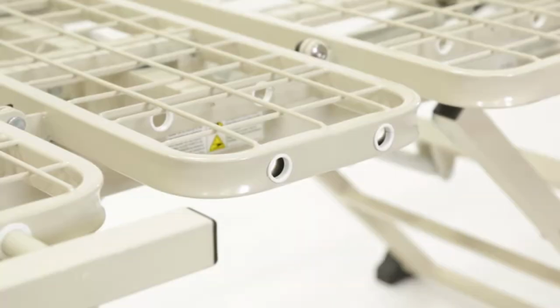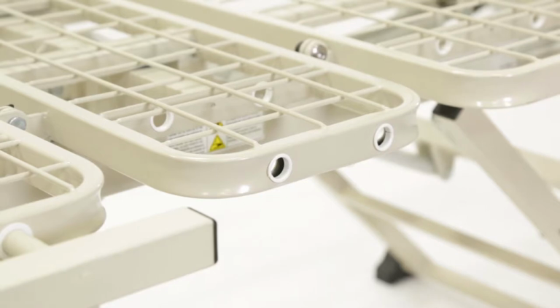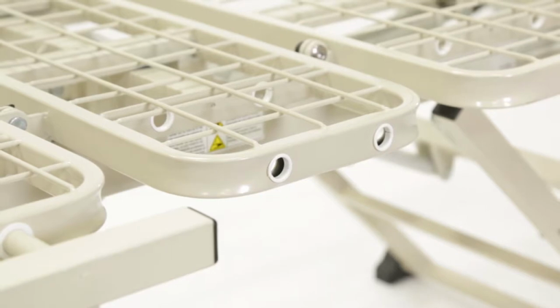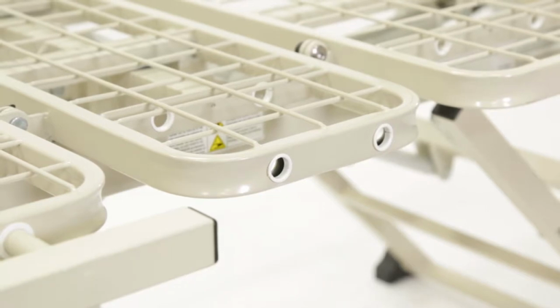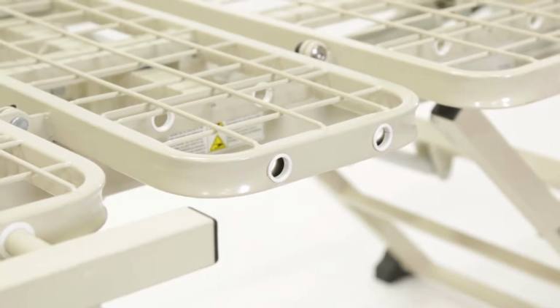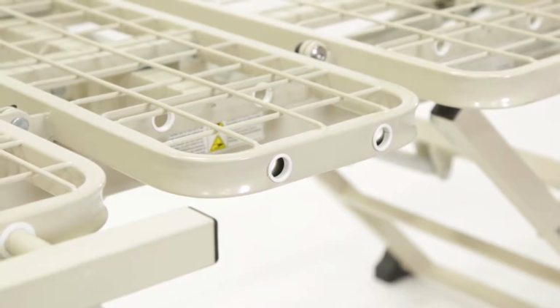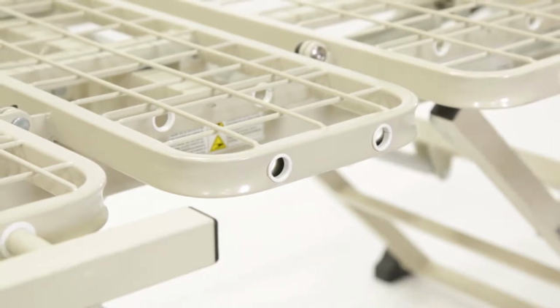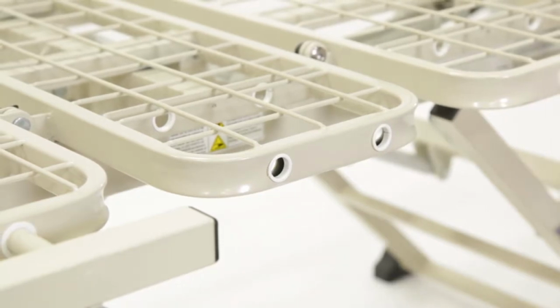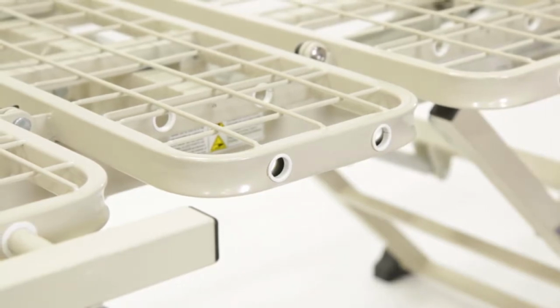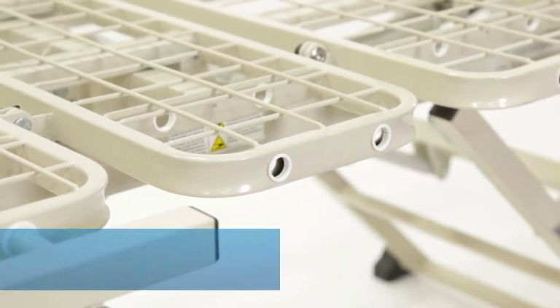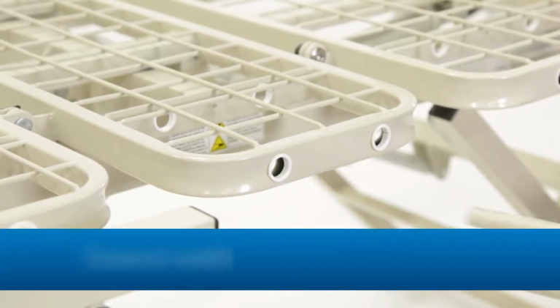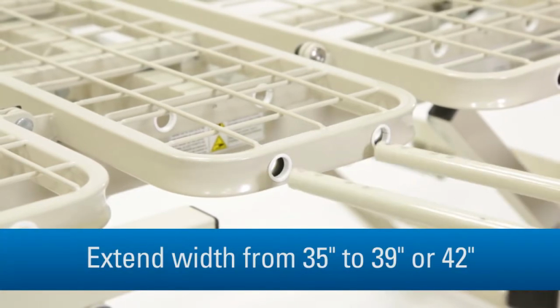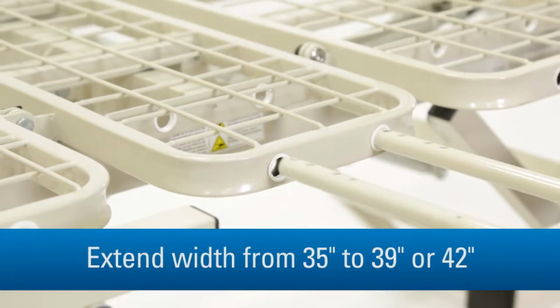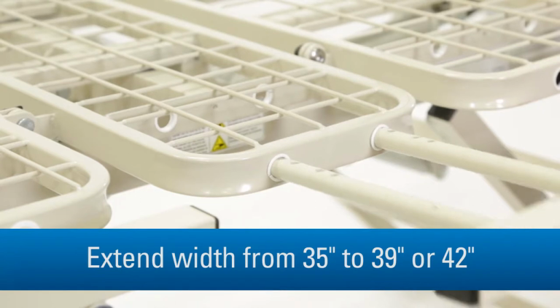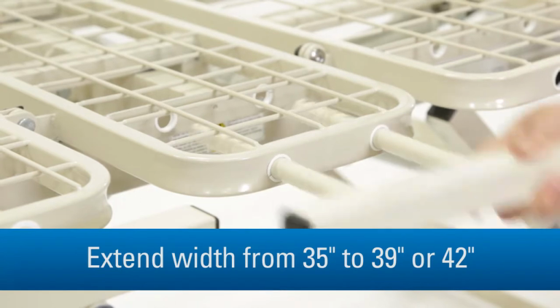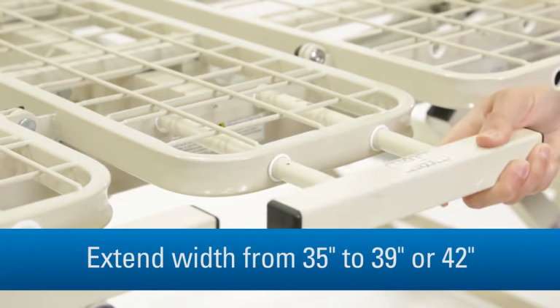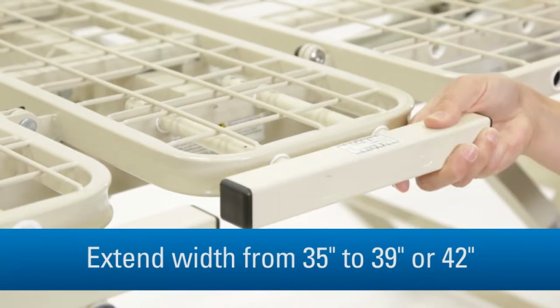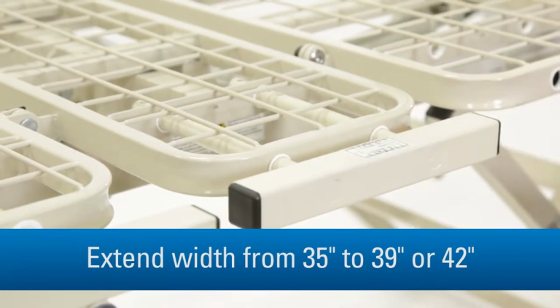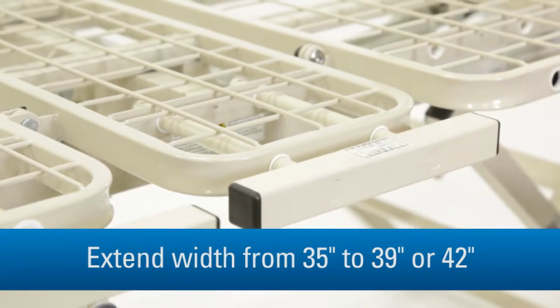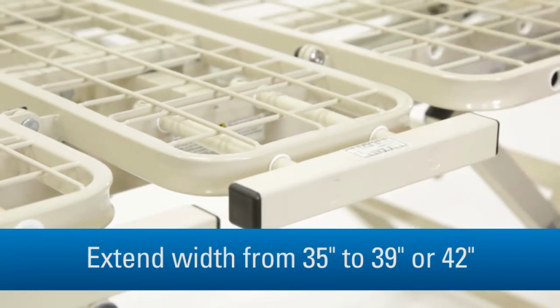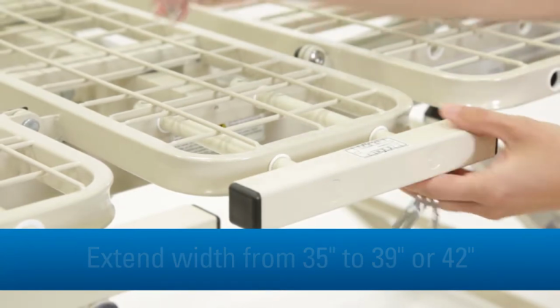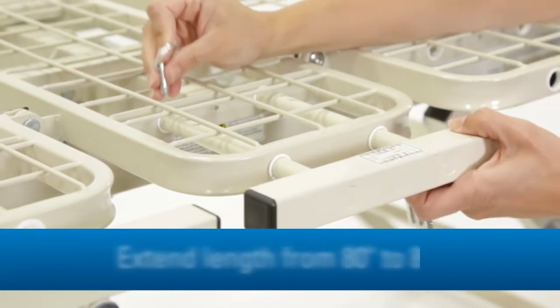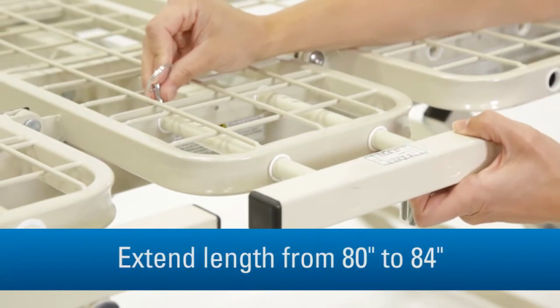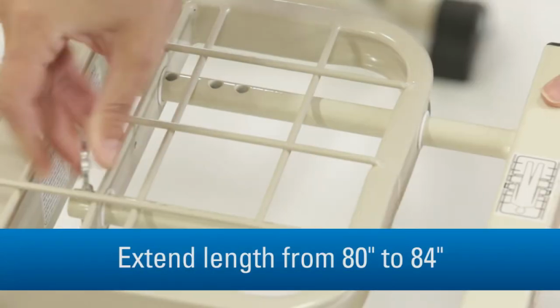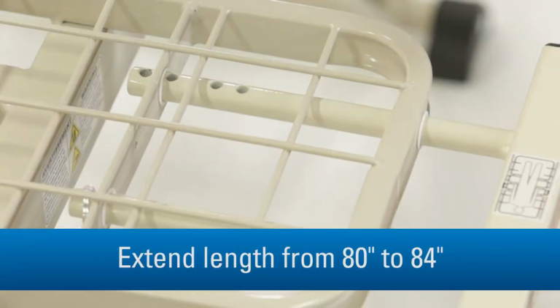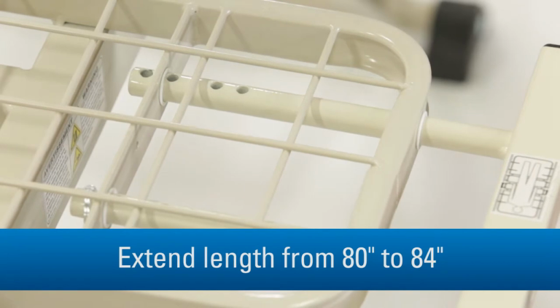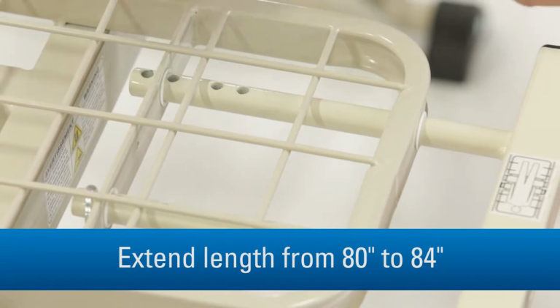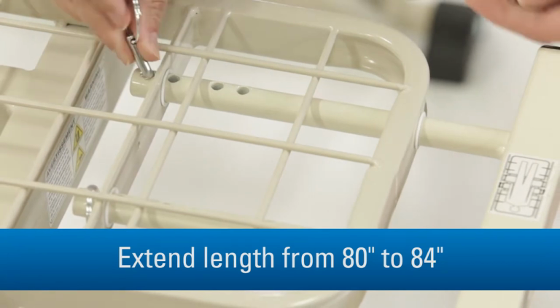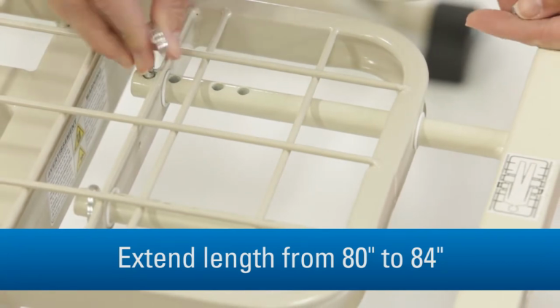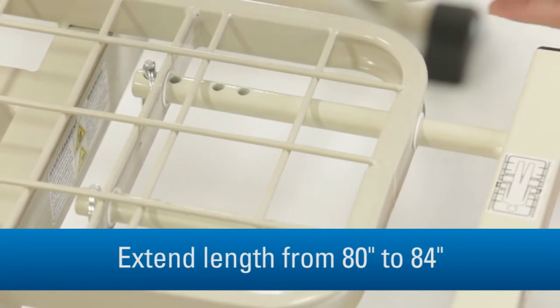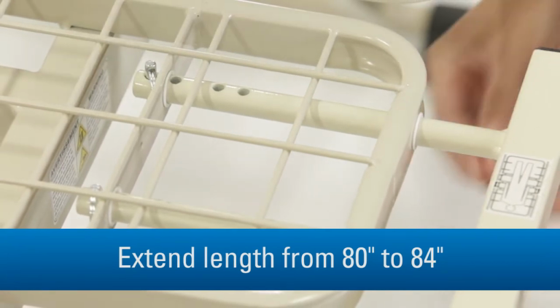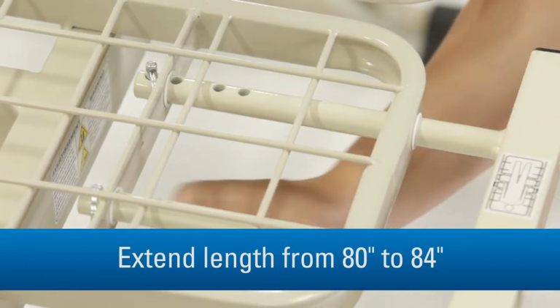Optional width and length extension kits allow you to resize an existing bed from 35 inches to 39 or 42 inches and from 80 inches to 84 inches, helping you meet the needs of different residents easily and affordably.